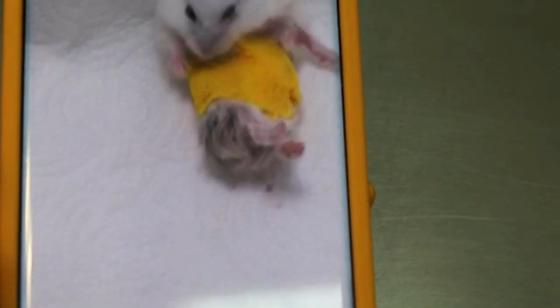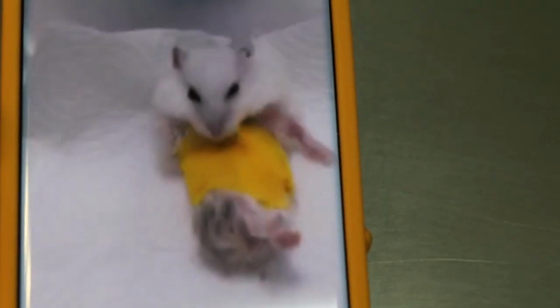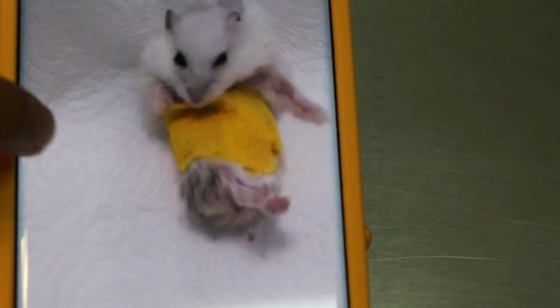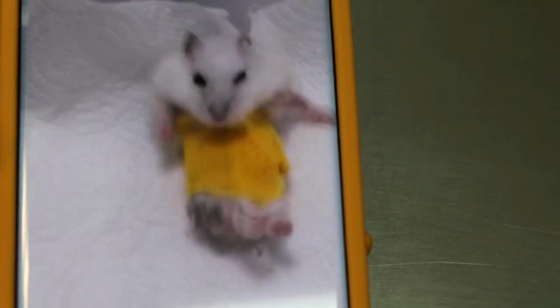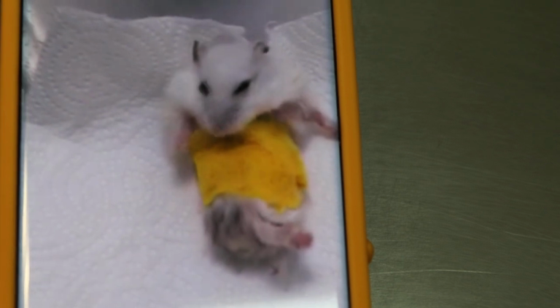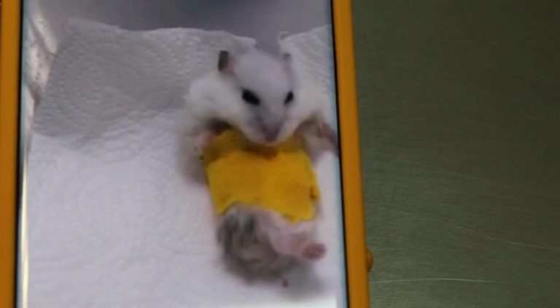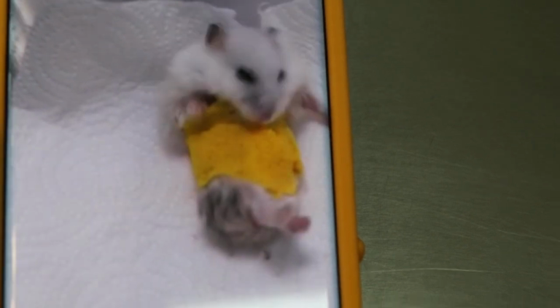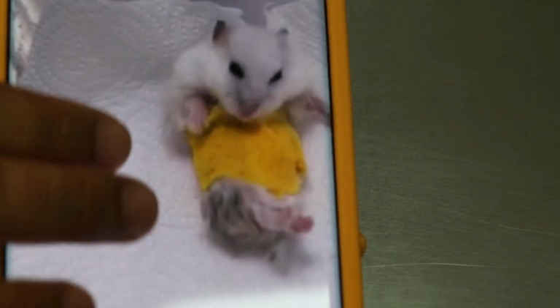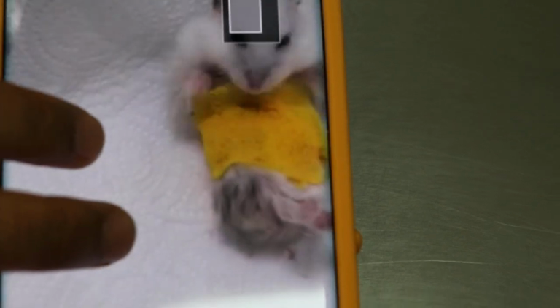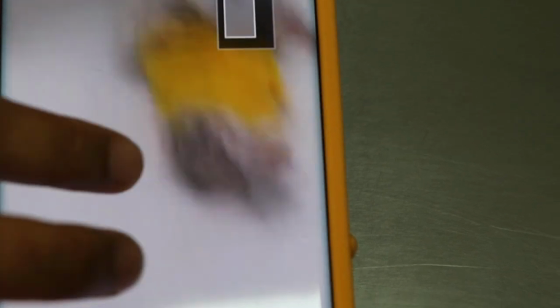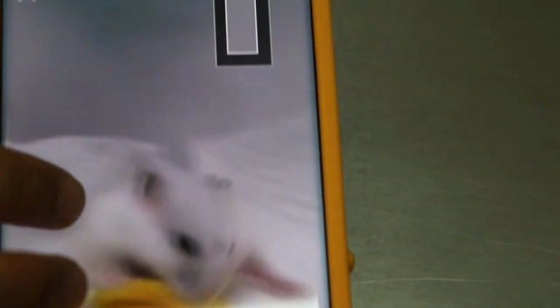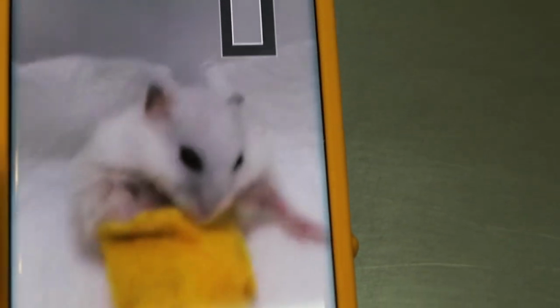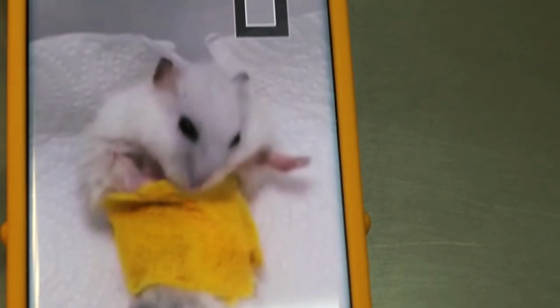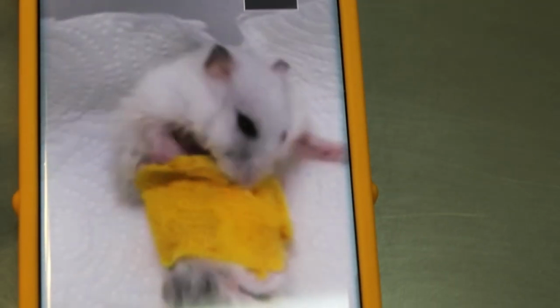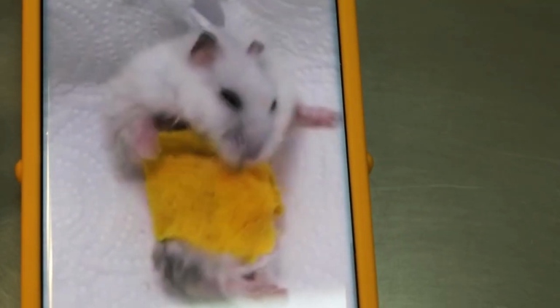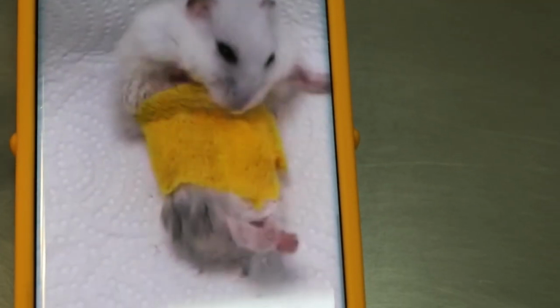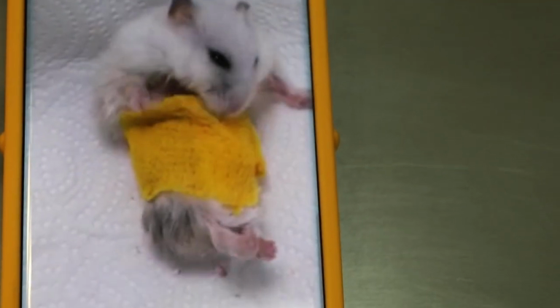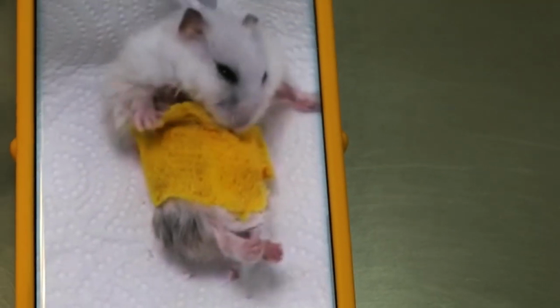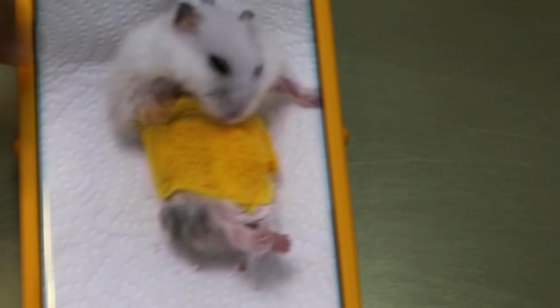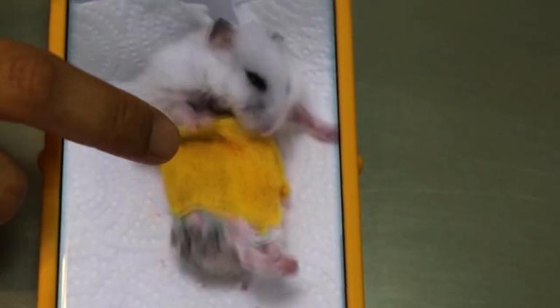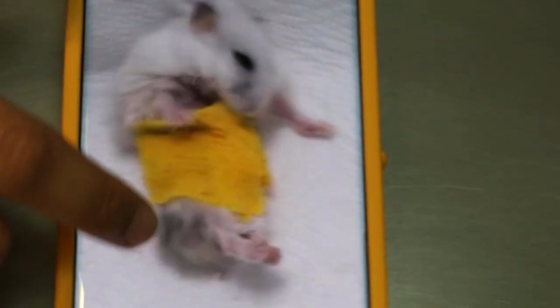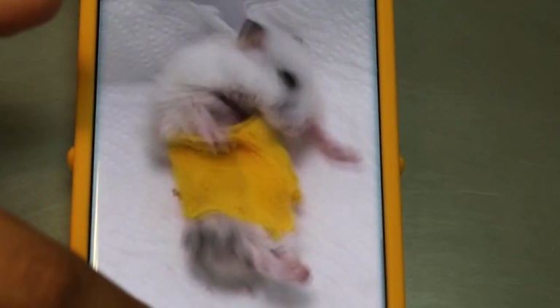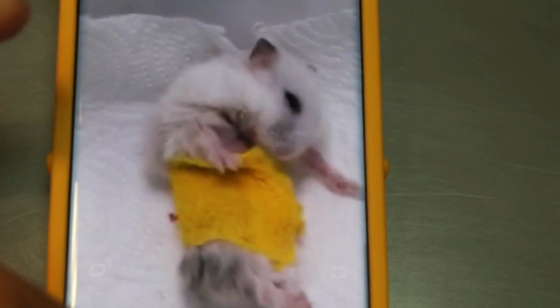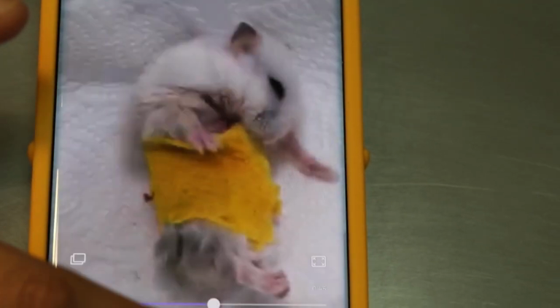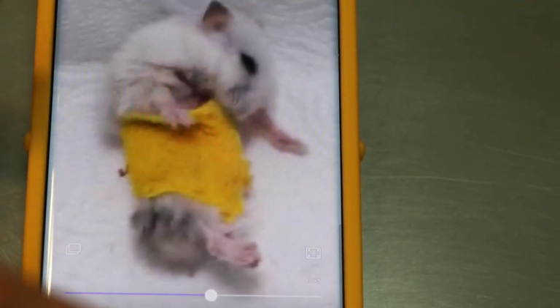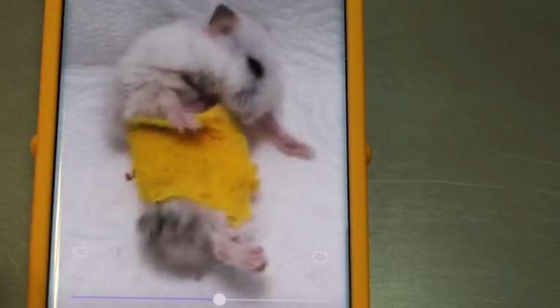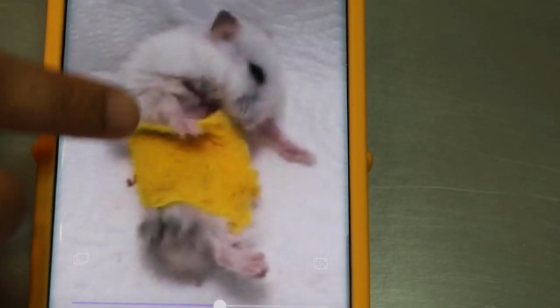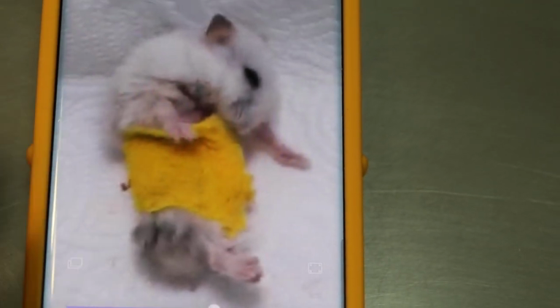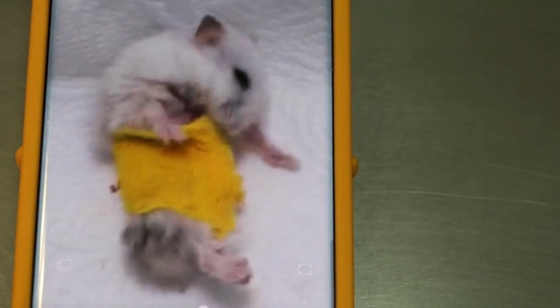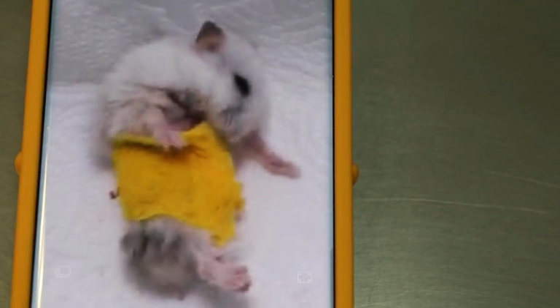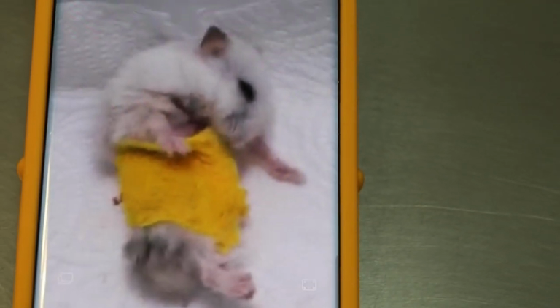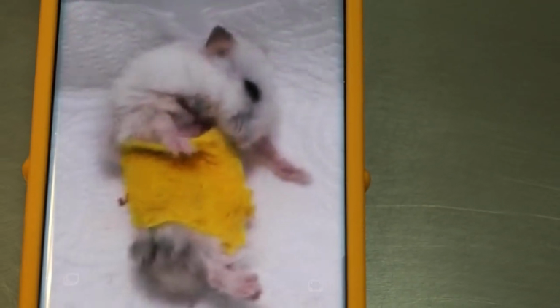On day one of surgery you can see the hamster is waking up and trying to bite the wound. So we put the bandage around the body.